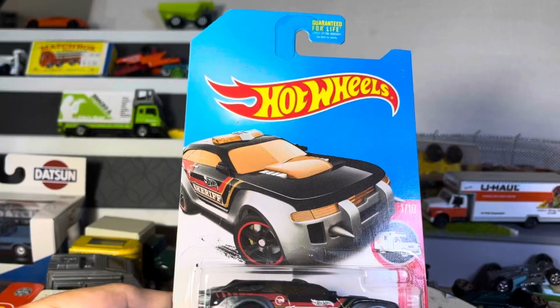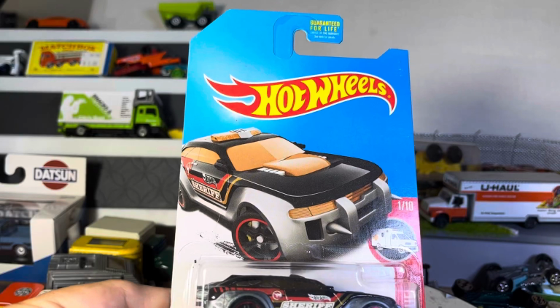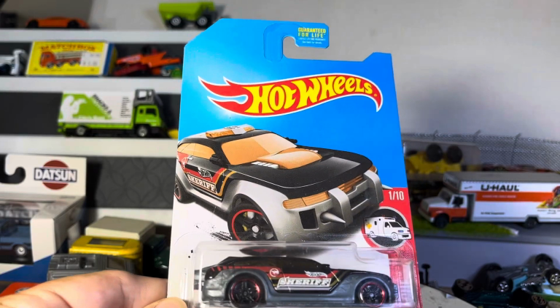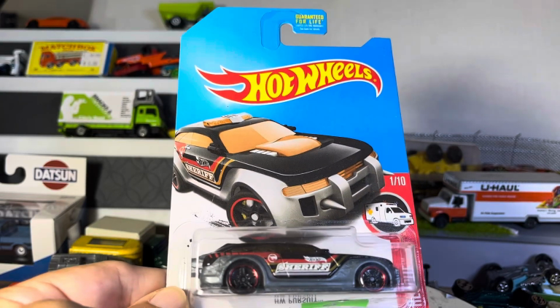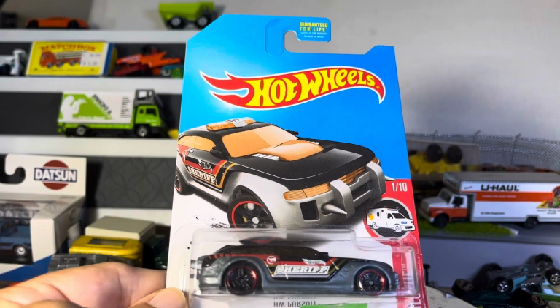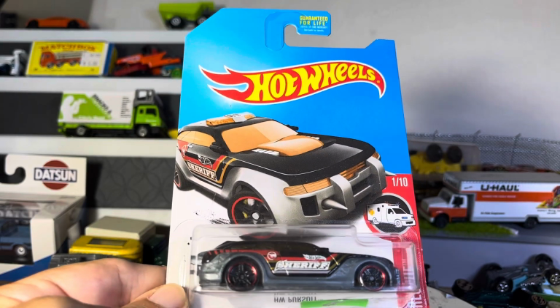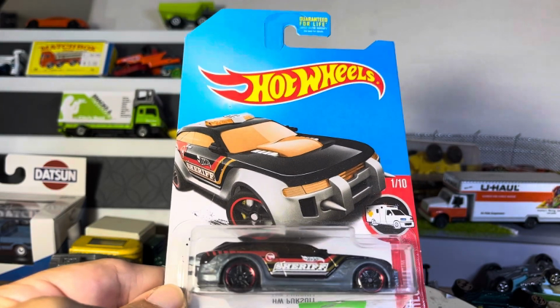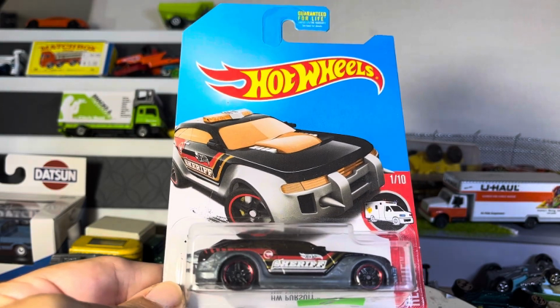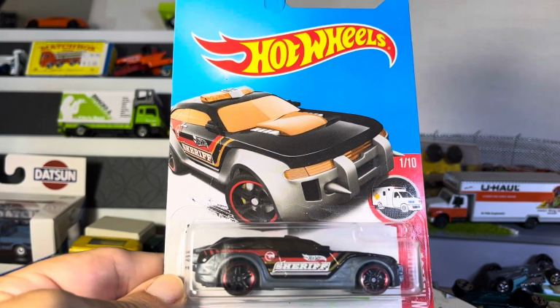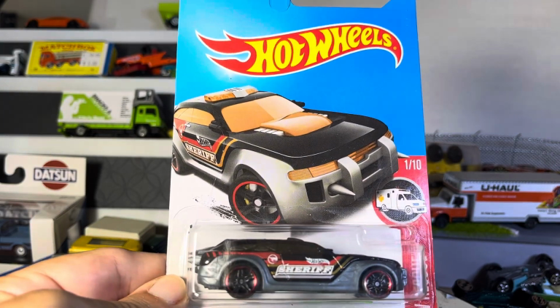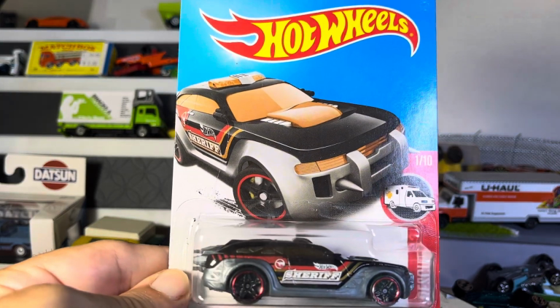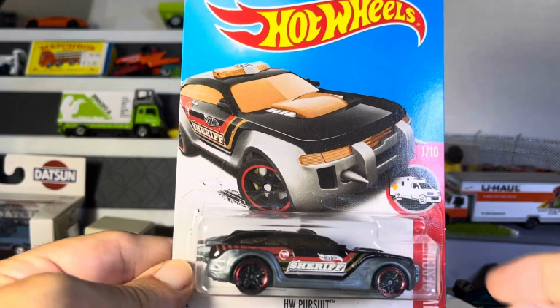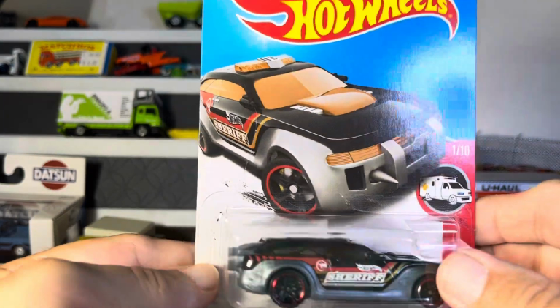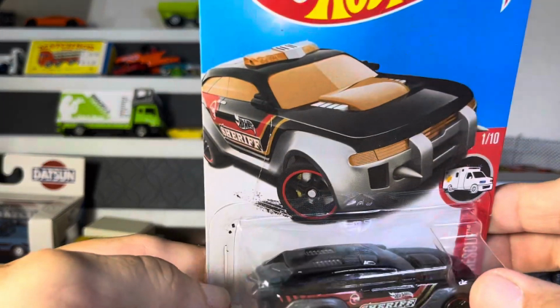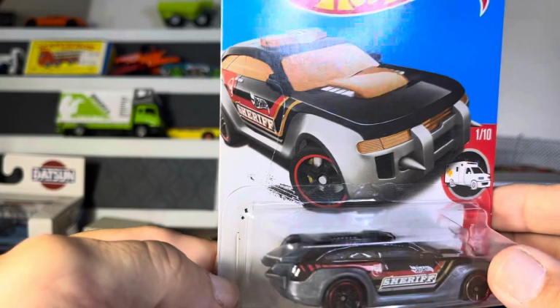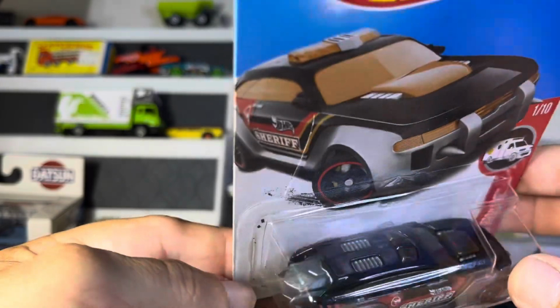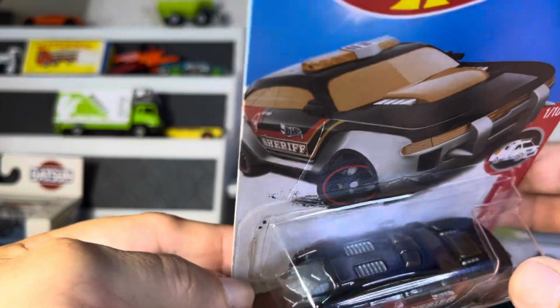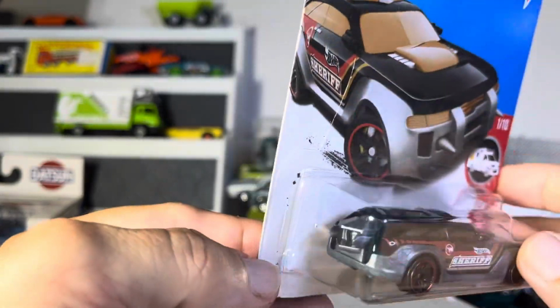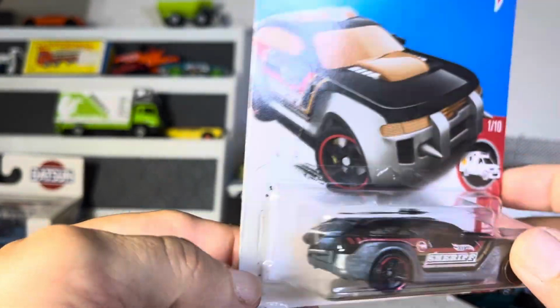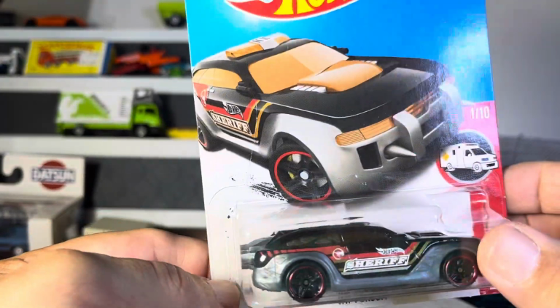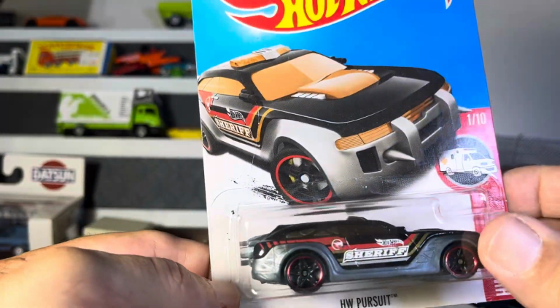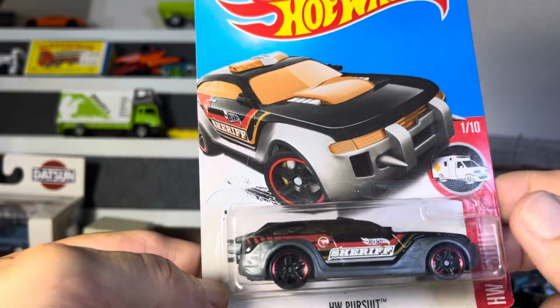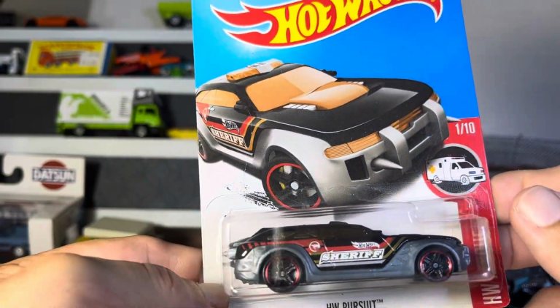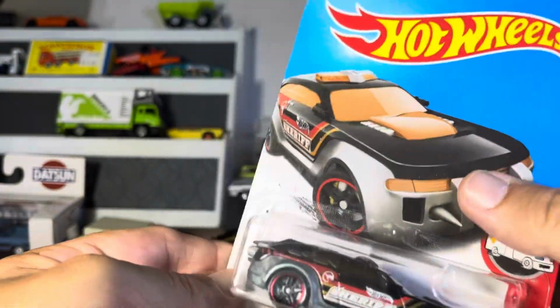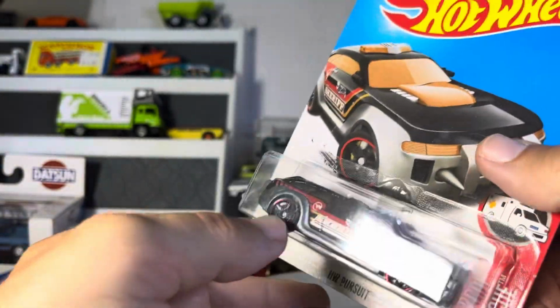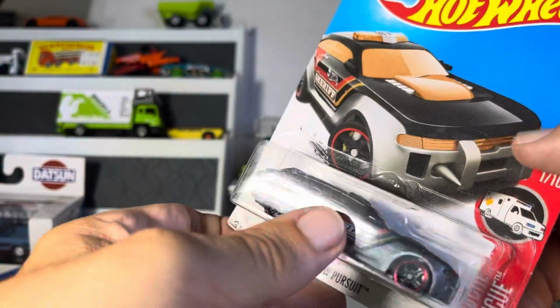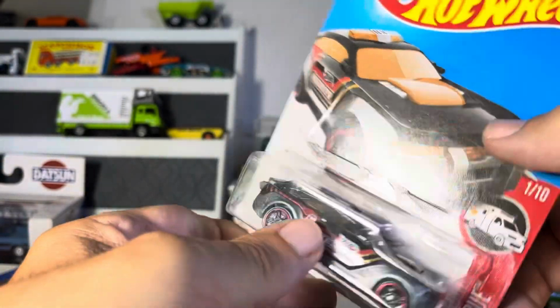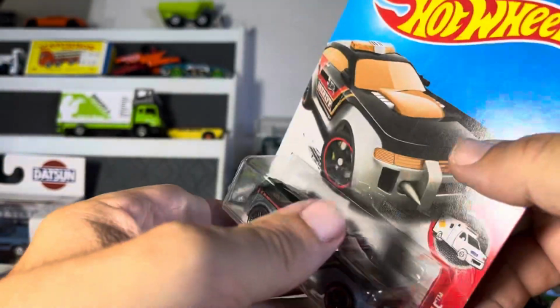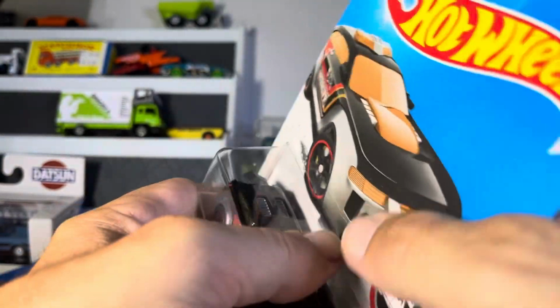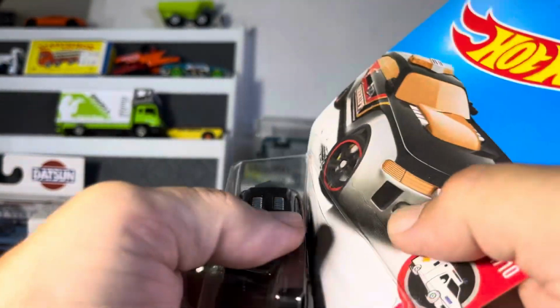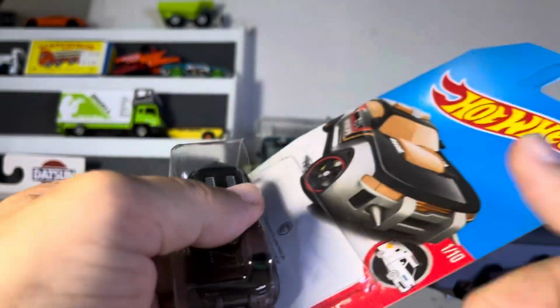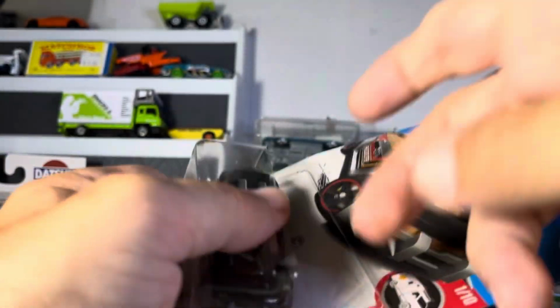Alright guys, we got the Hot Wheels Rescue Hut Pursuit and it looks like a squad car, but it could be some type of ambulance.